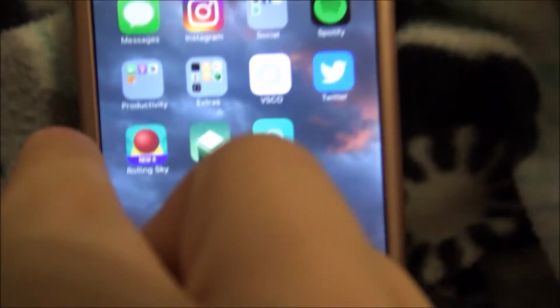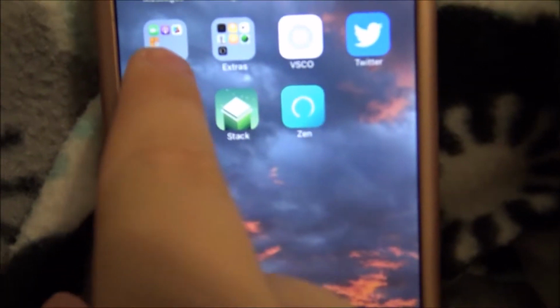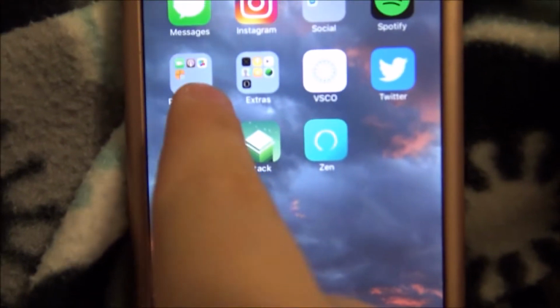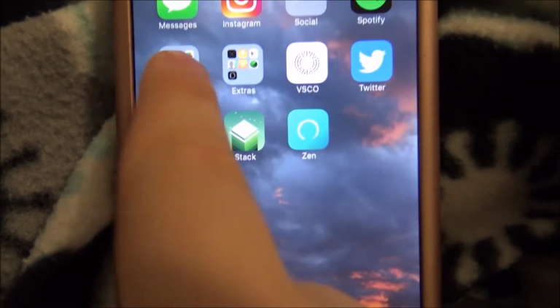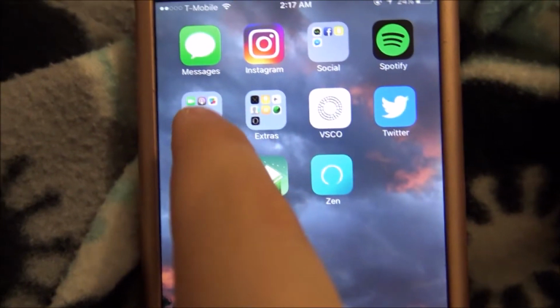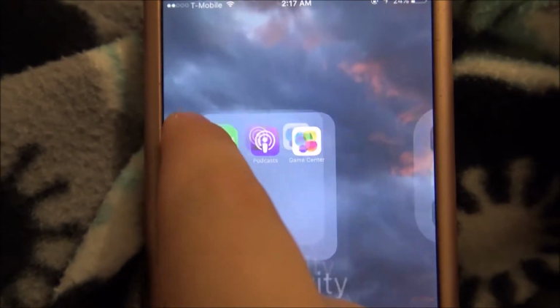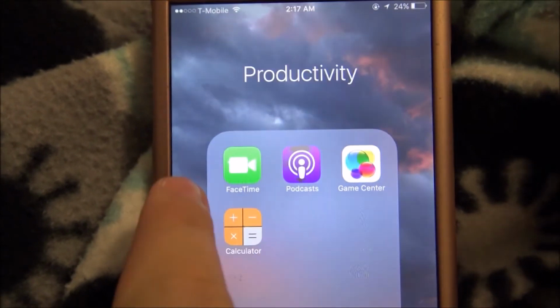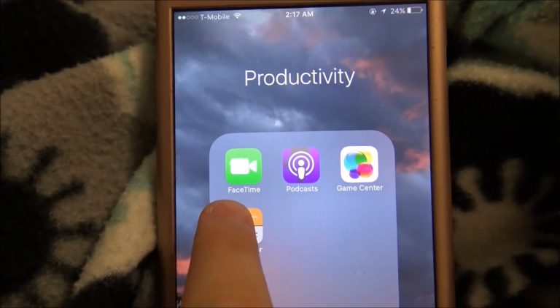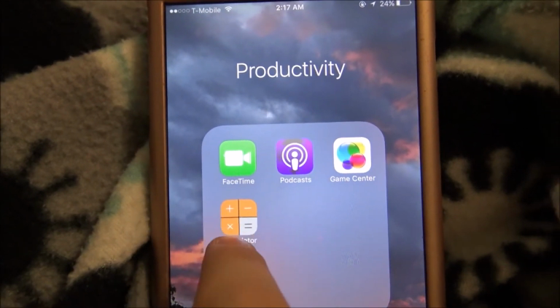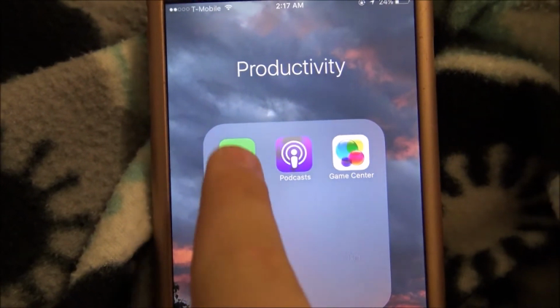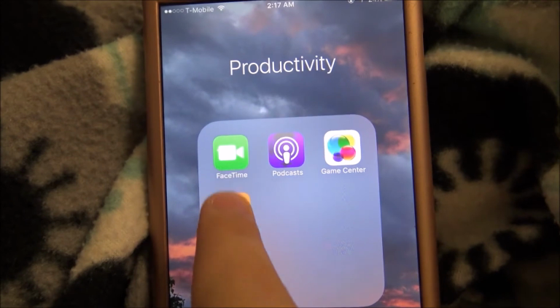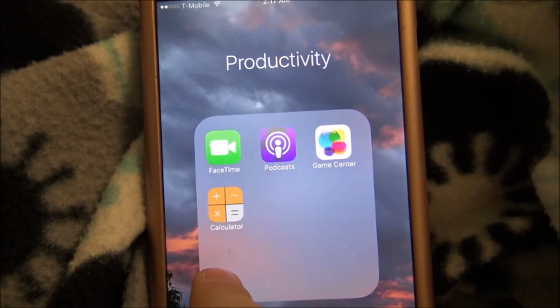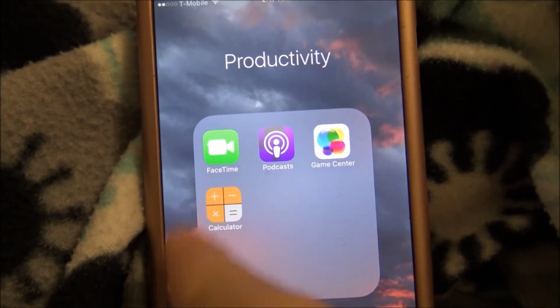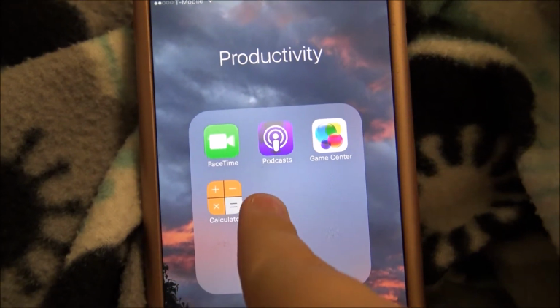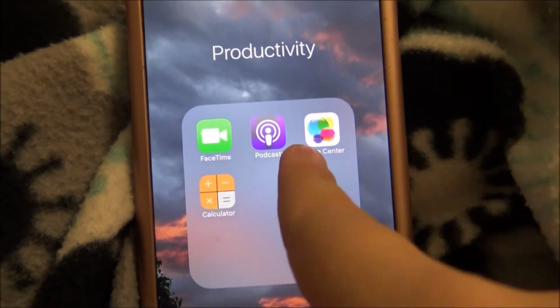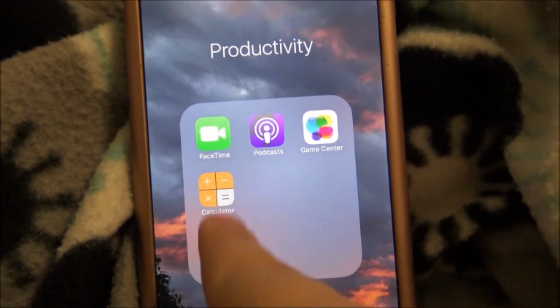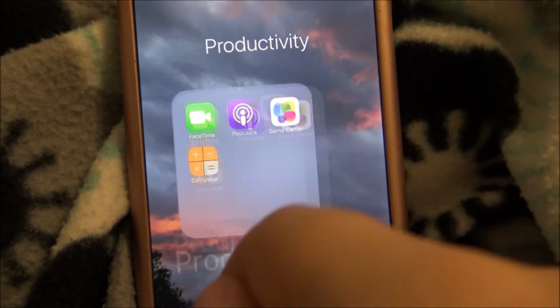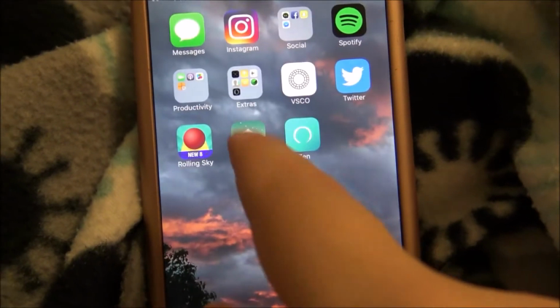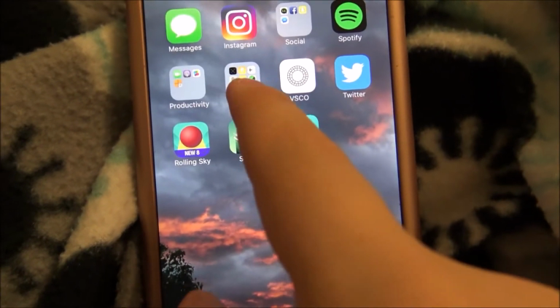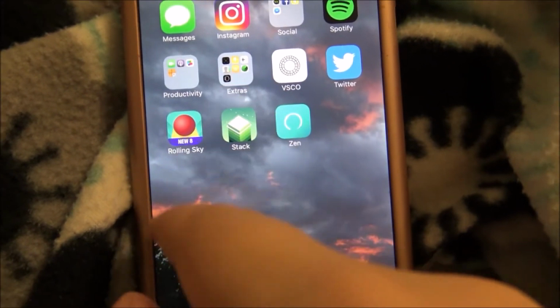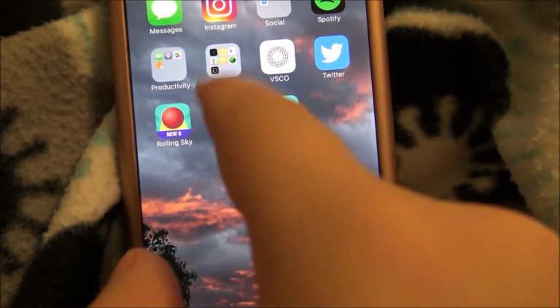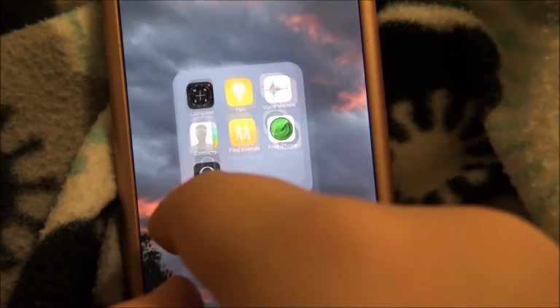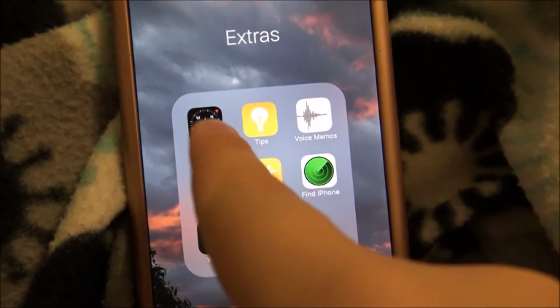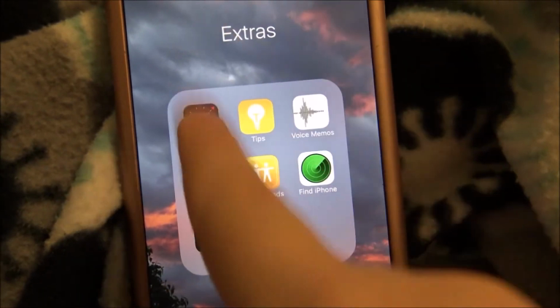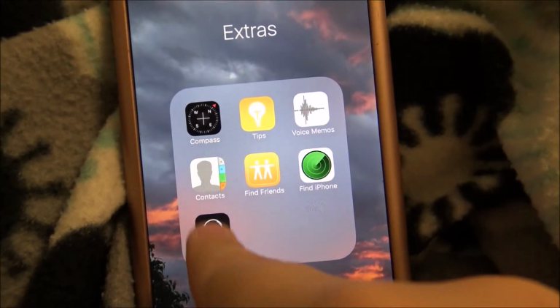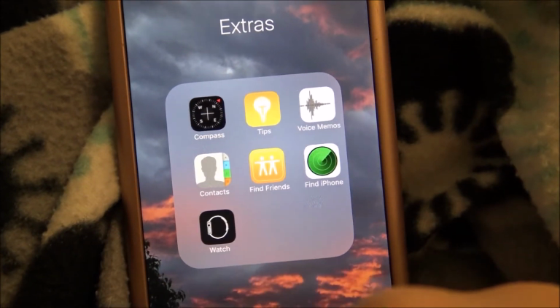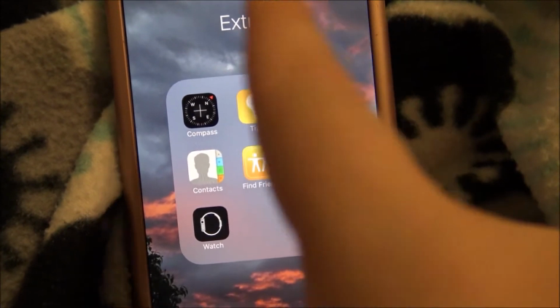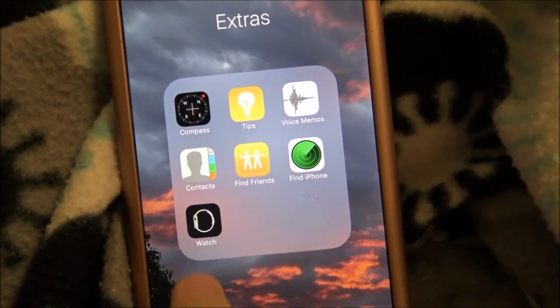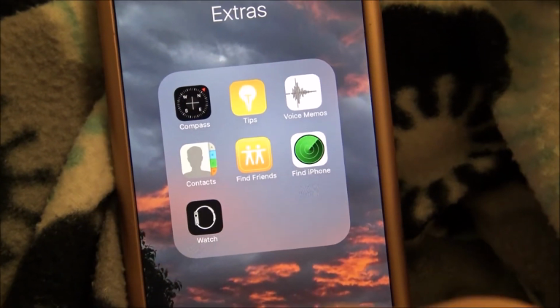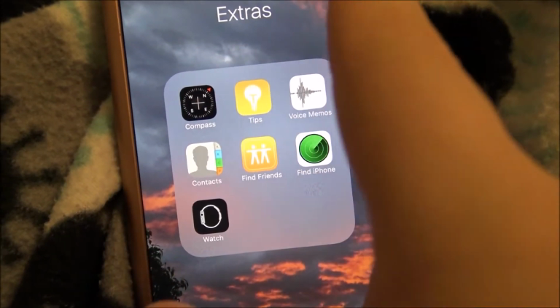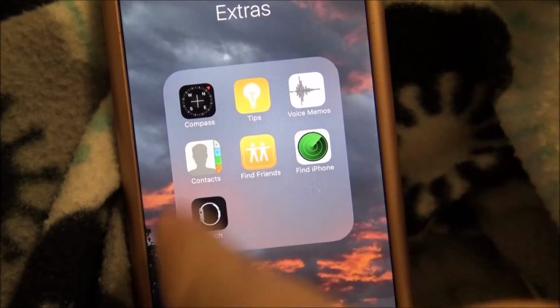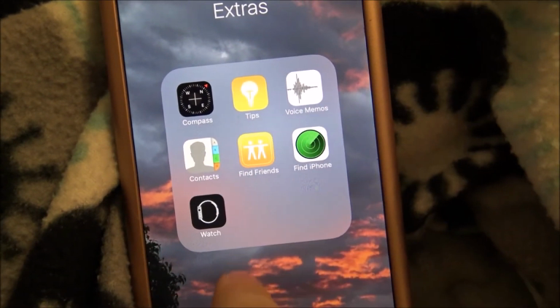We have Spotify. Then we have the productivity folder. FaceTime — I've never used FaceTime, but yeah. Podcast, Game Center, calculator. Then extras: Compass, tips, voice memos, contacts, Find Friends, Find iPhone, Watch.